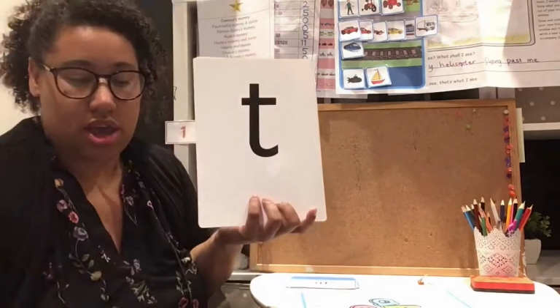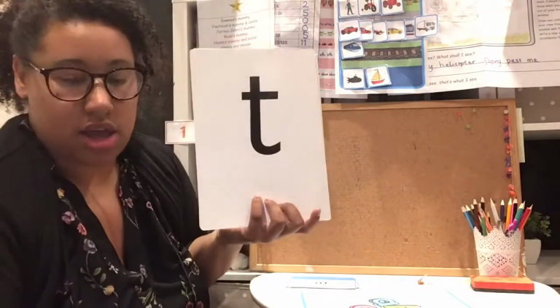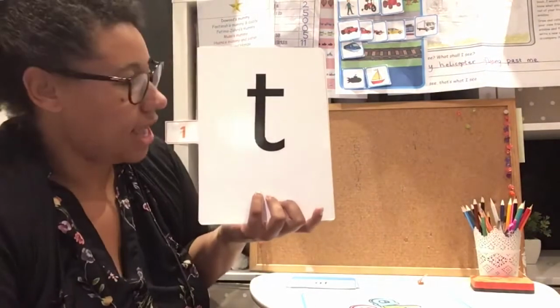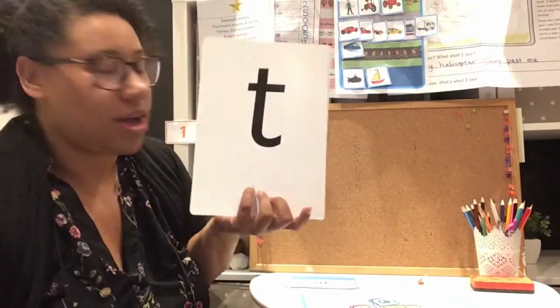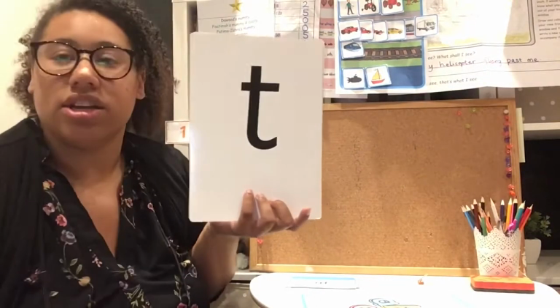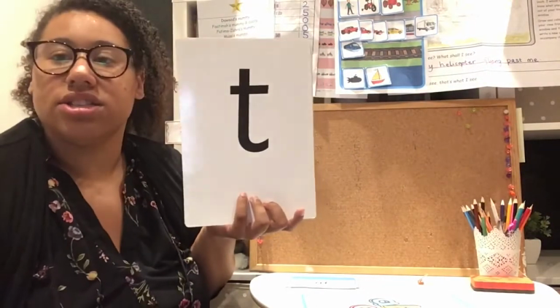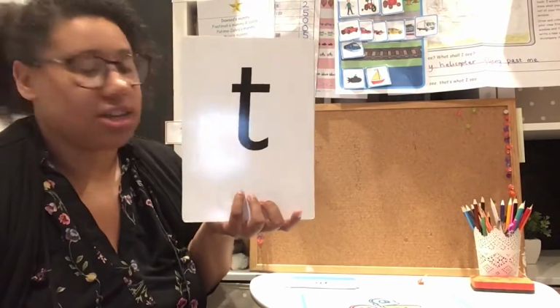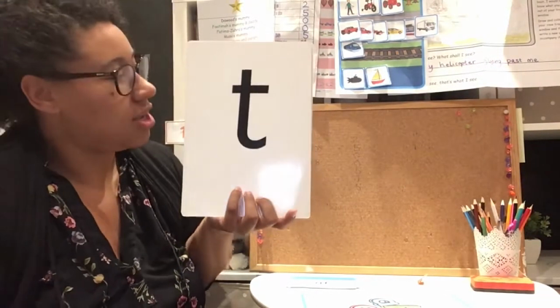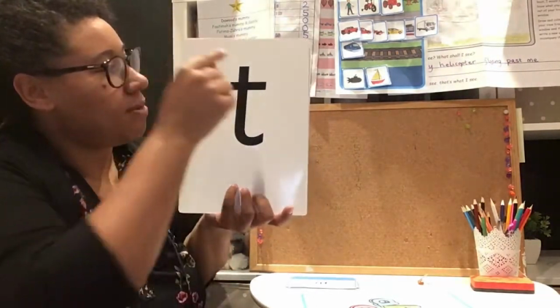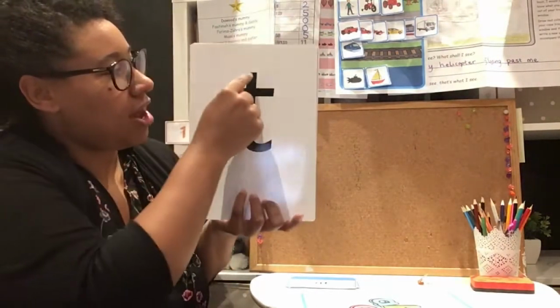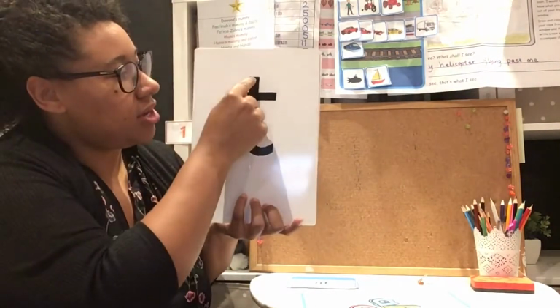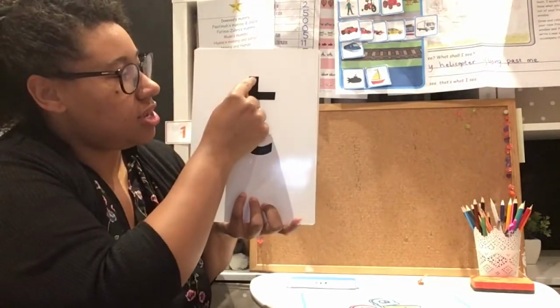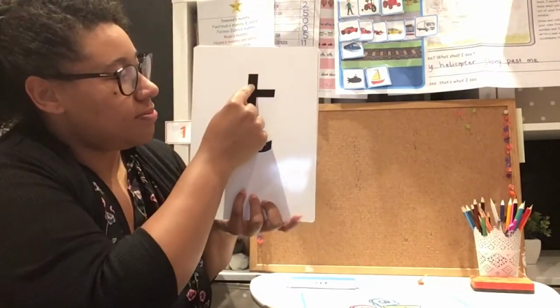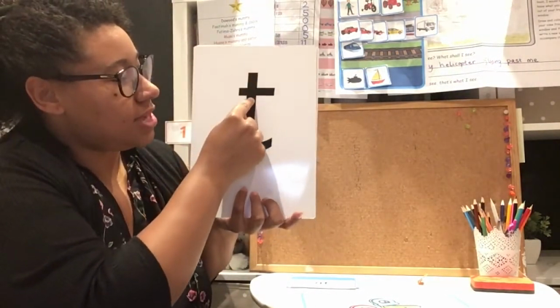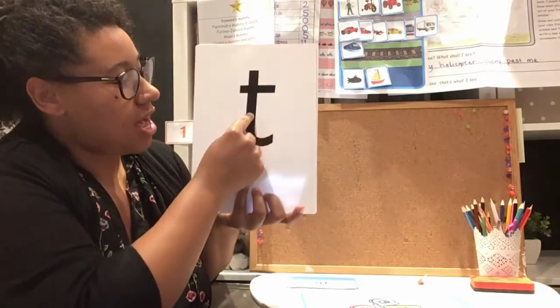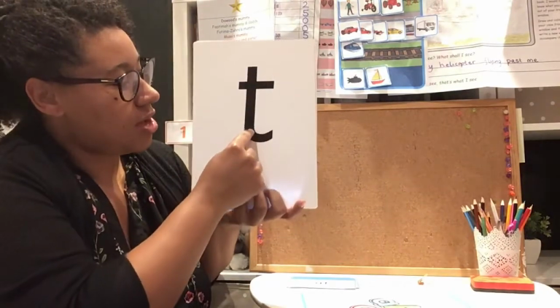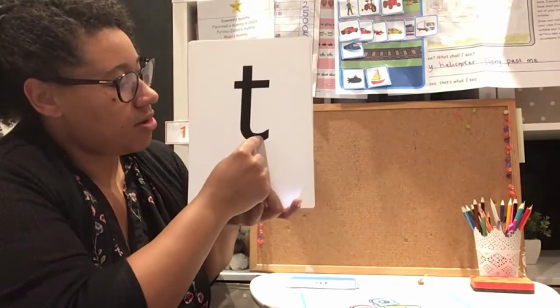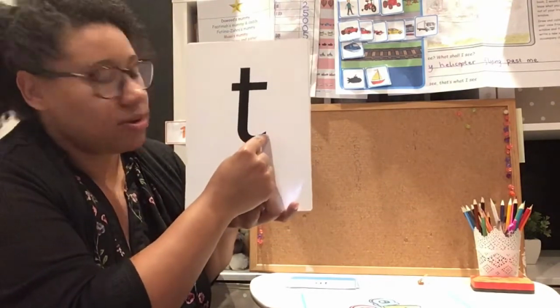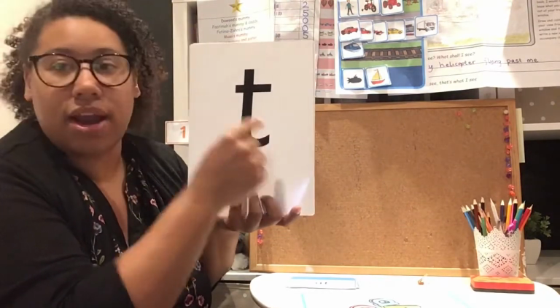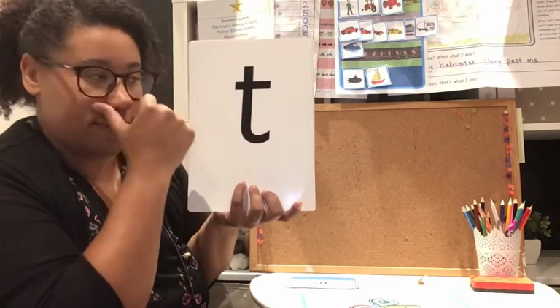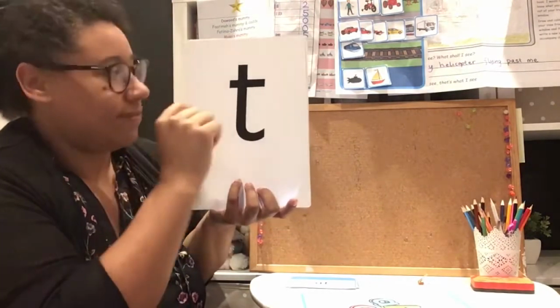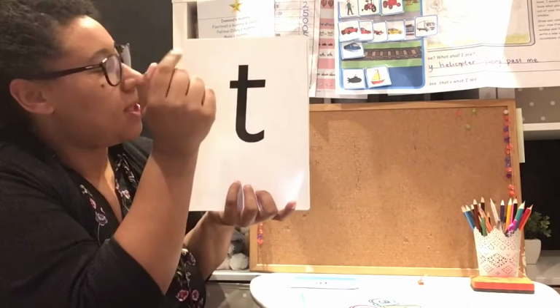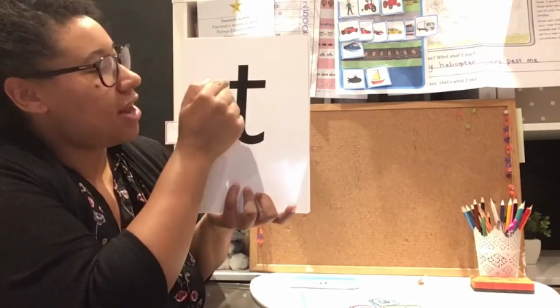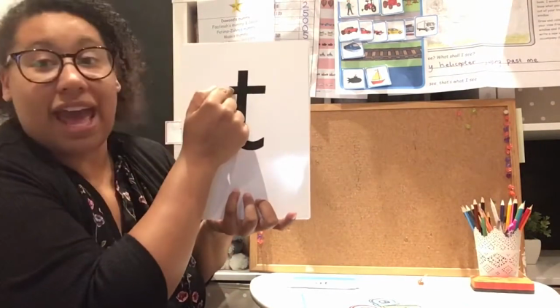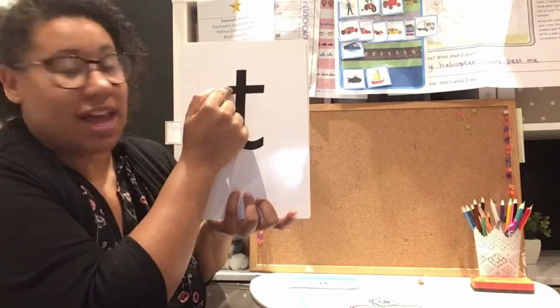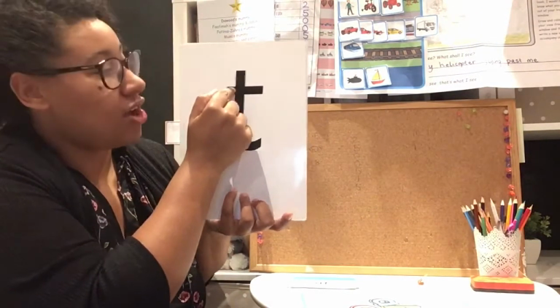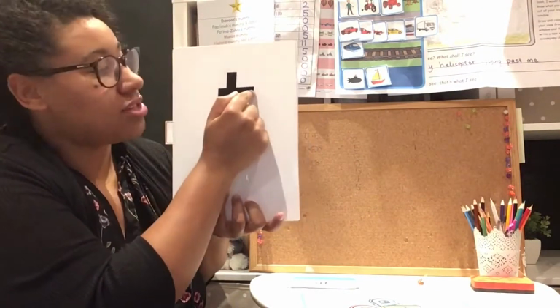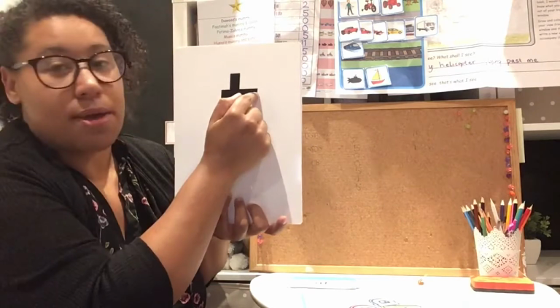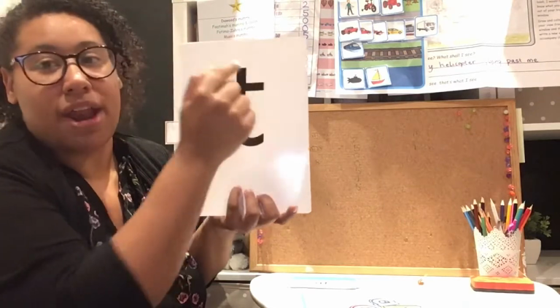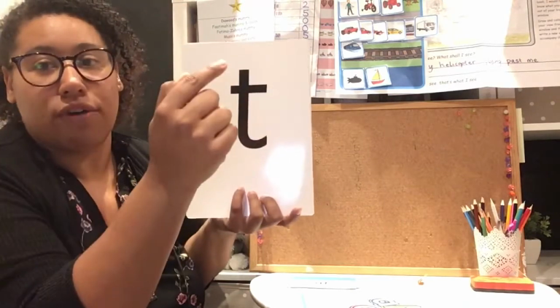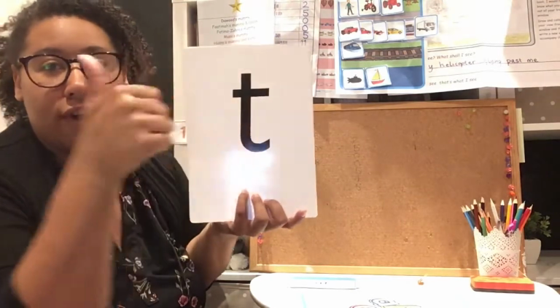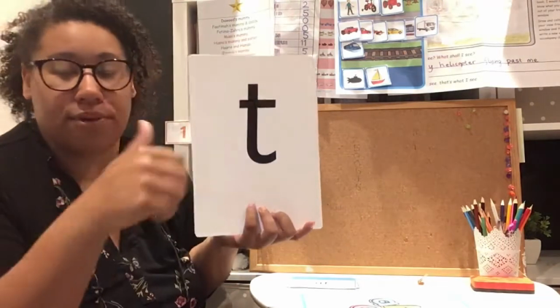The next letter — pen on, down and around, pen off, pen on again, cross, pen off. Brilliant.